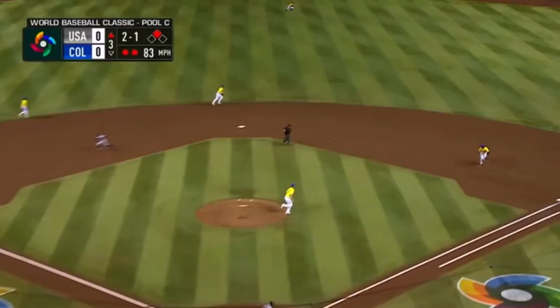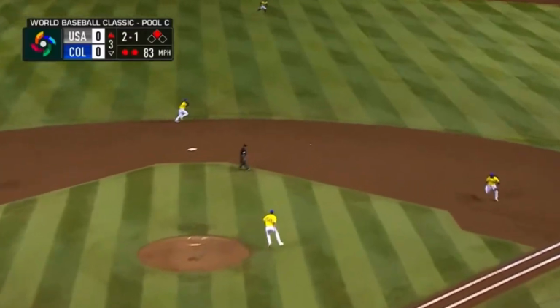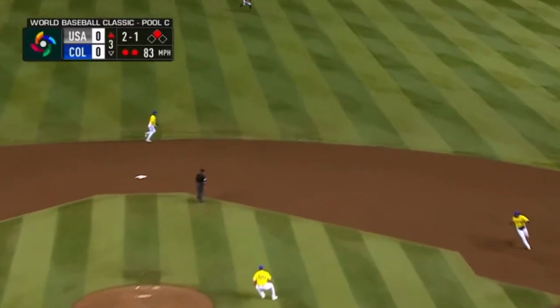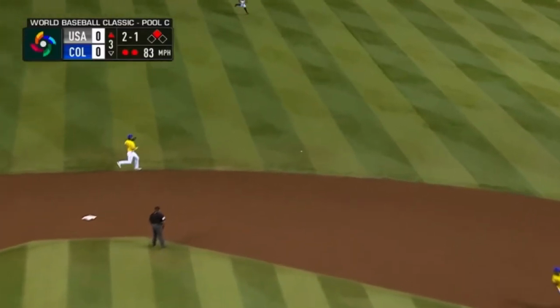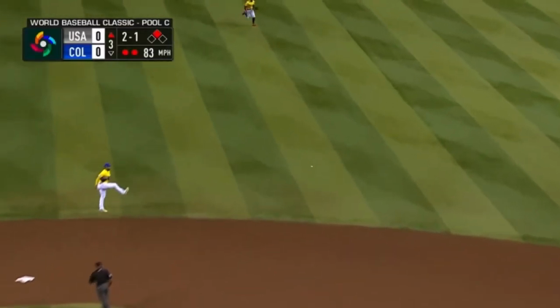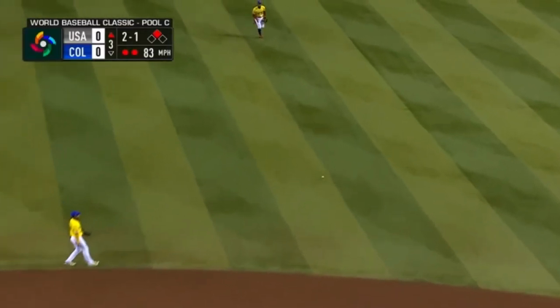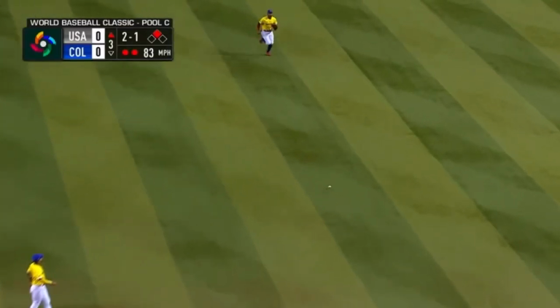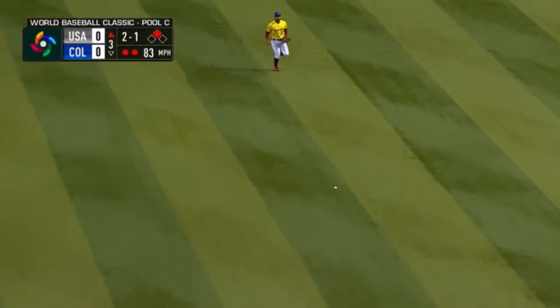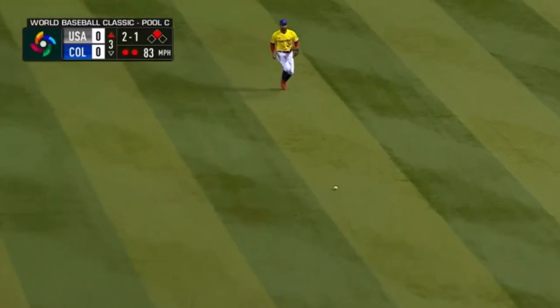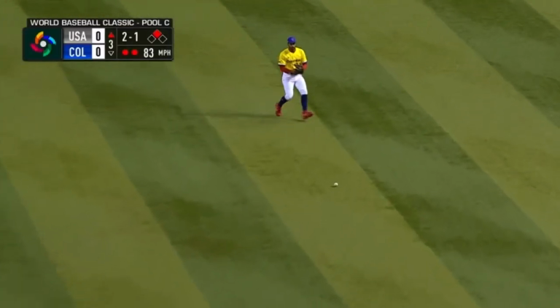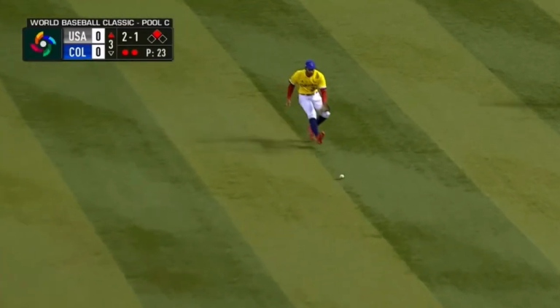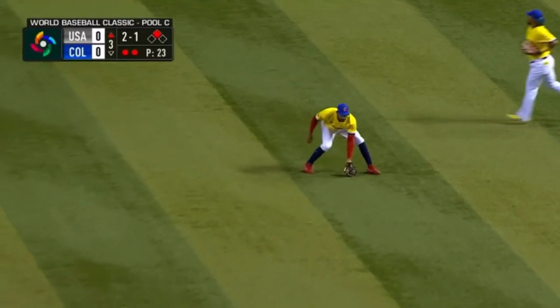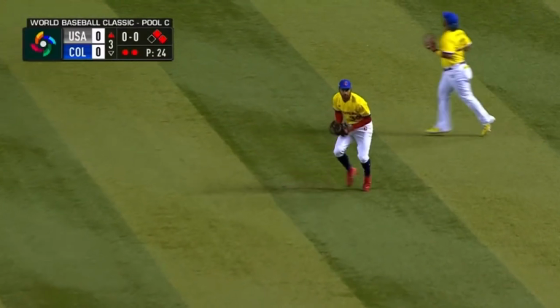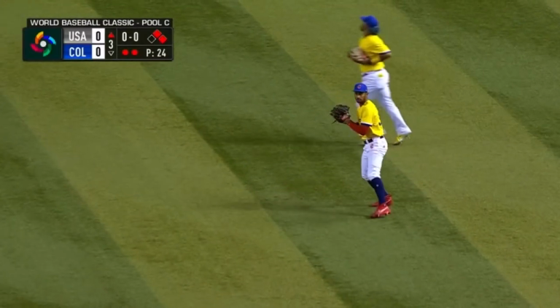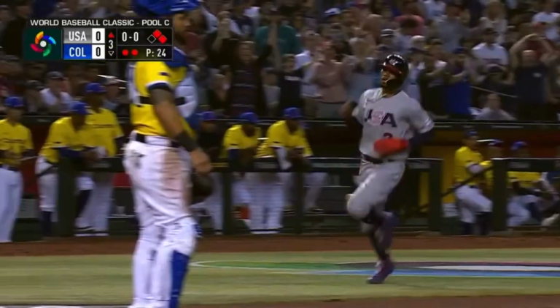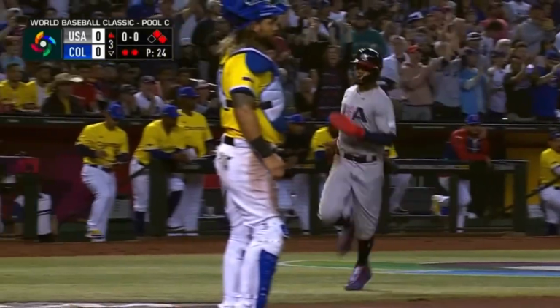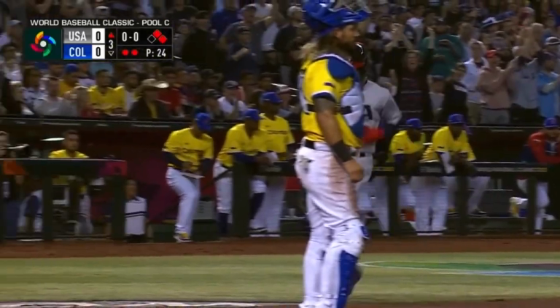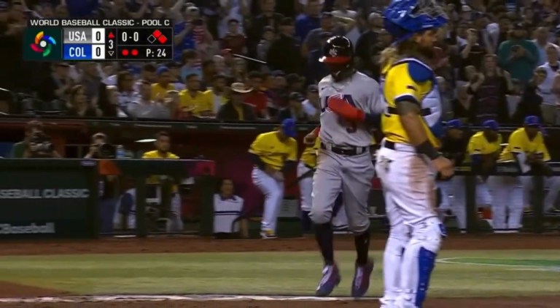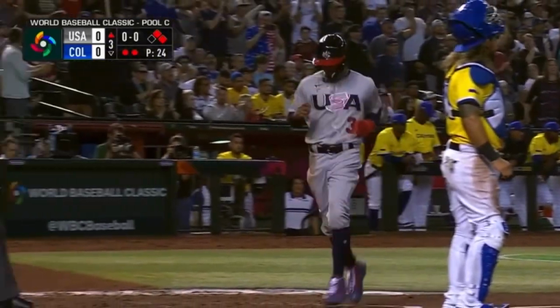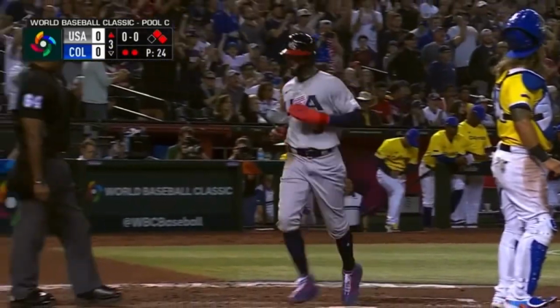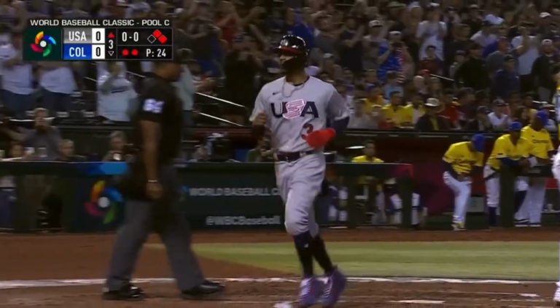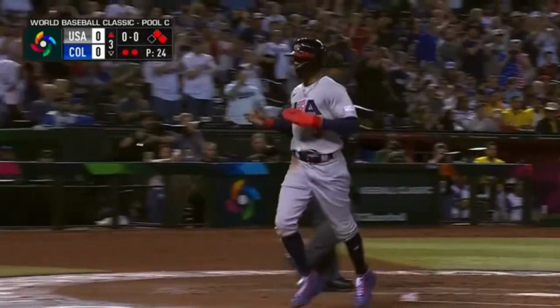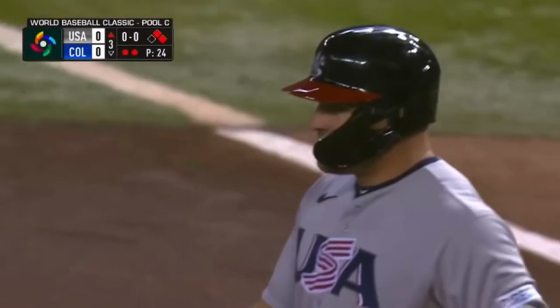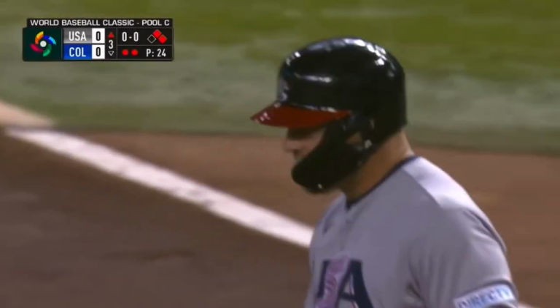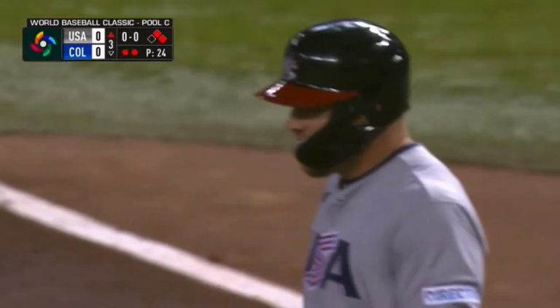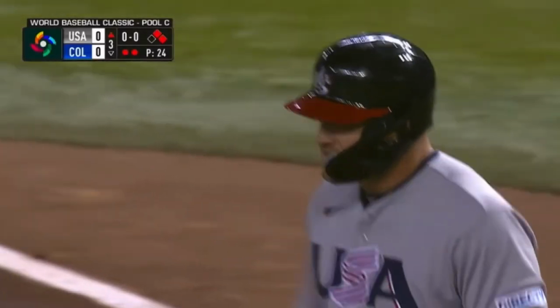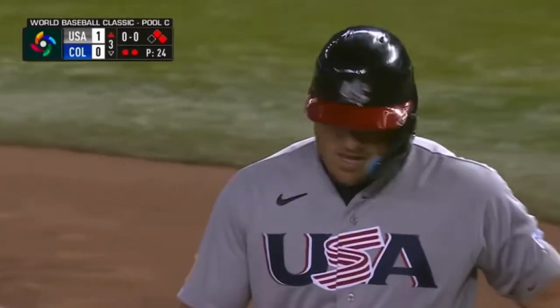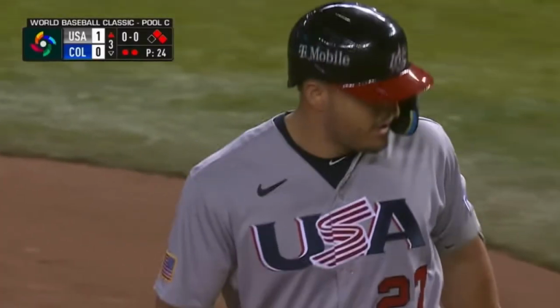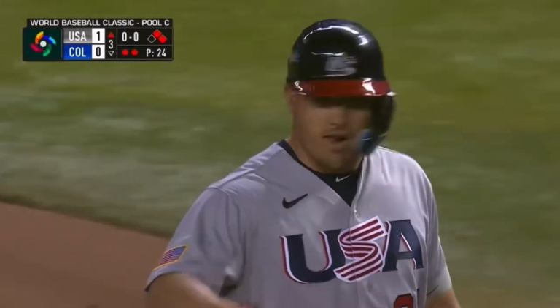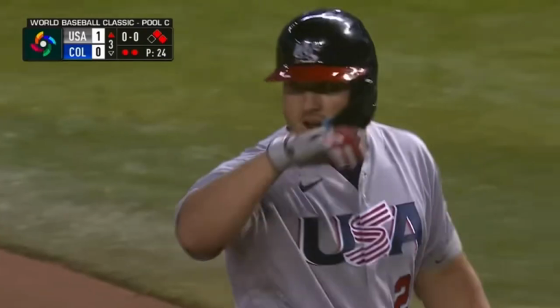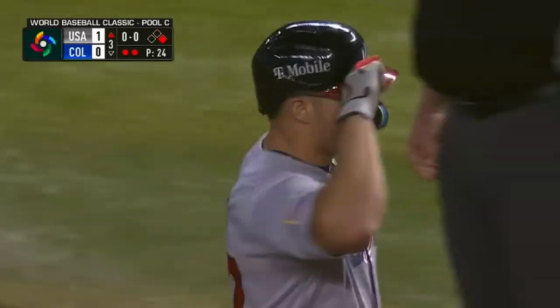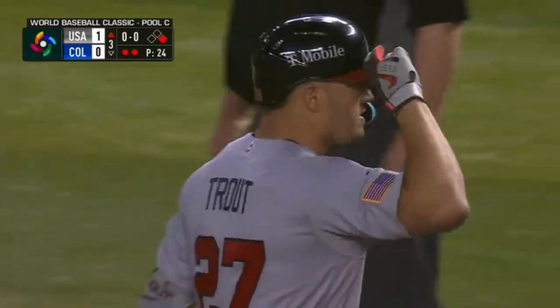Trout finds a hole and it rolls through the right side — Betts will score! 1-0, 1-0! That wild pitch was so important because it set this up.